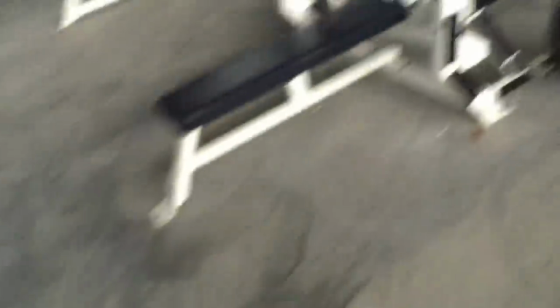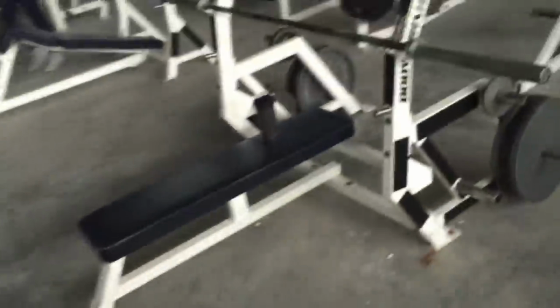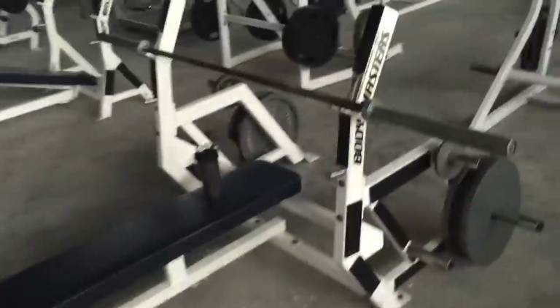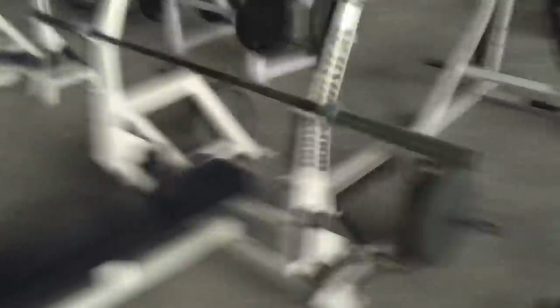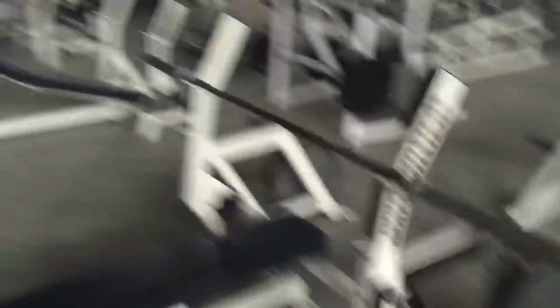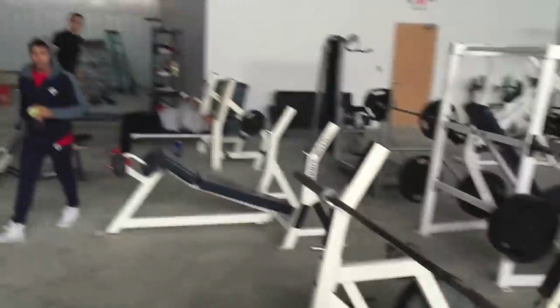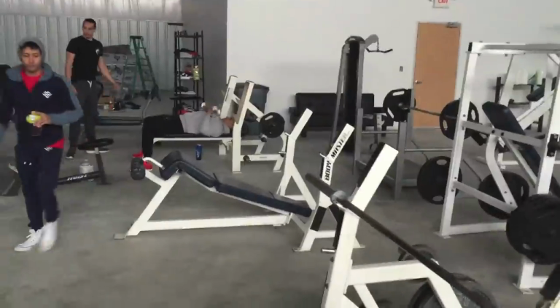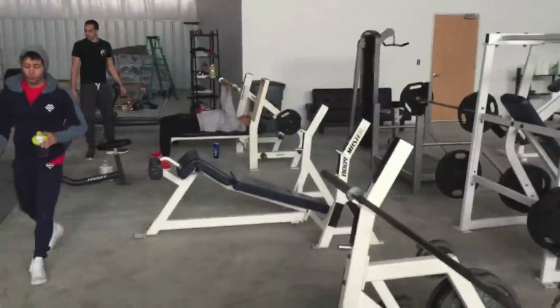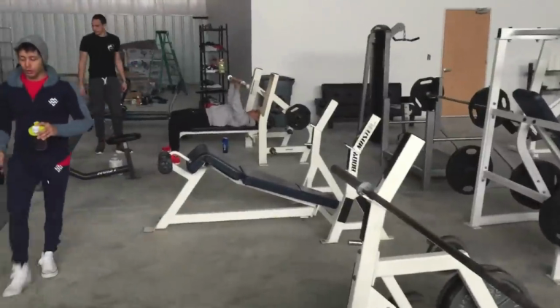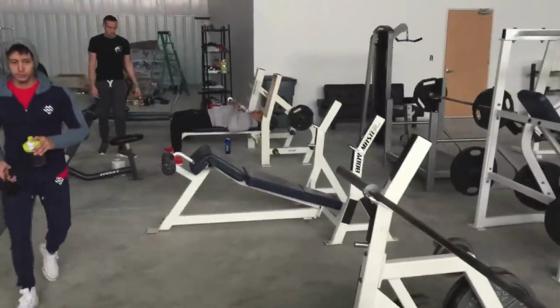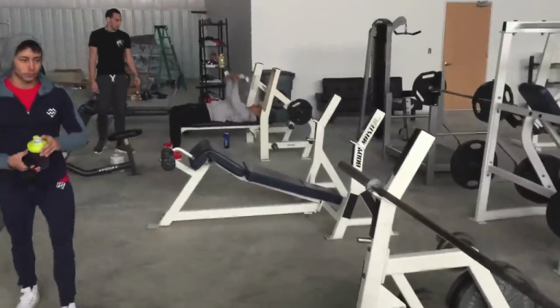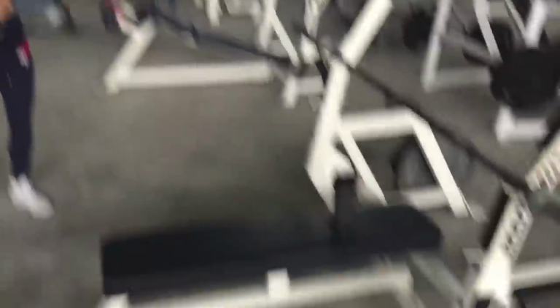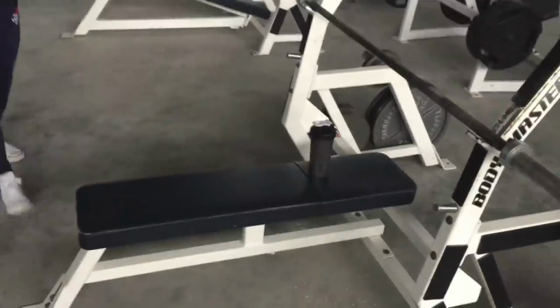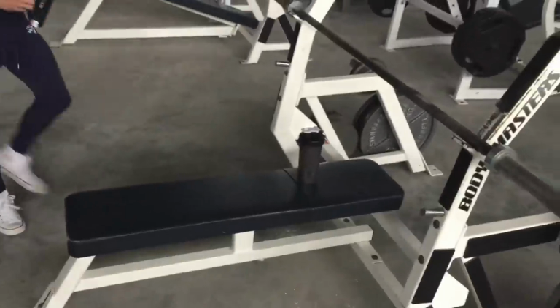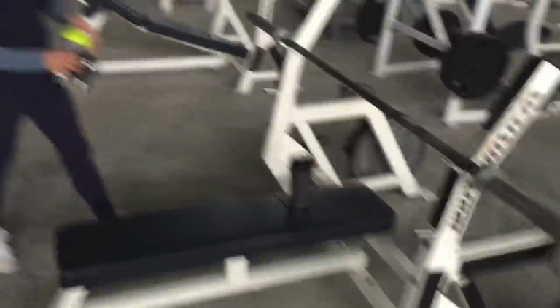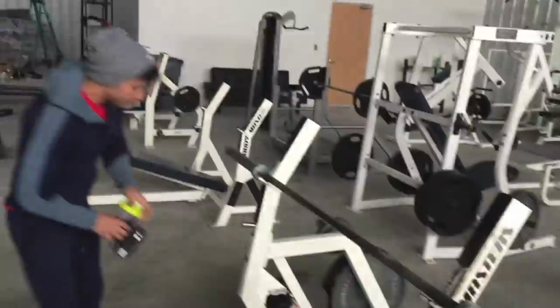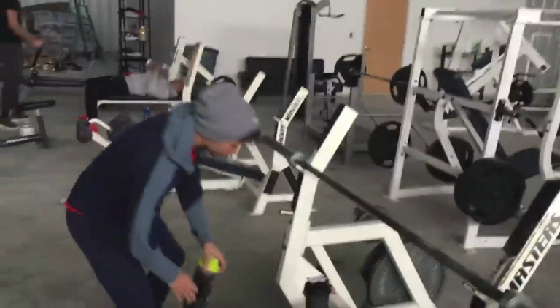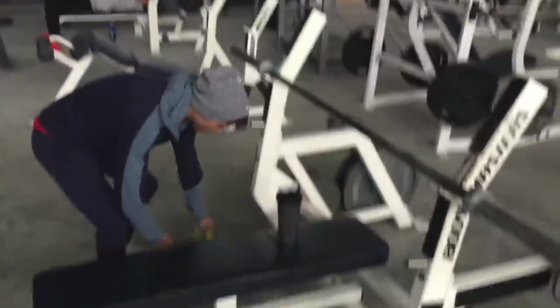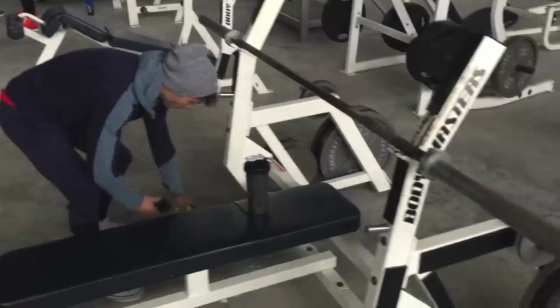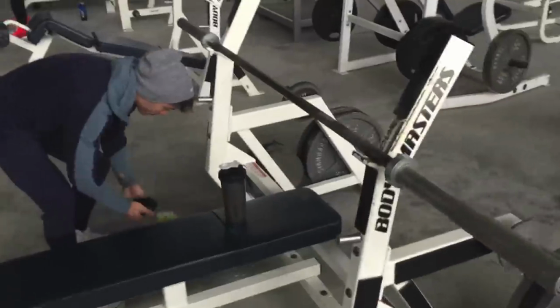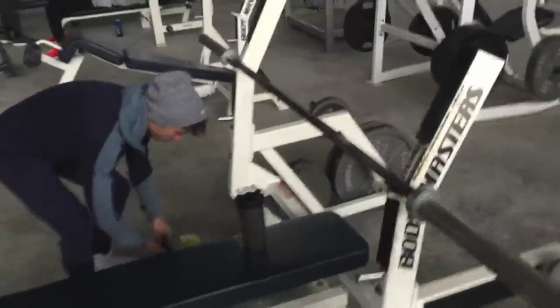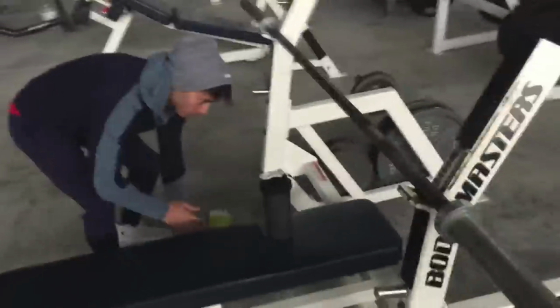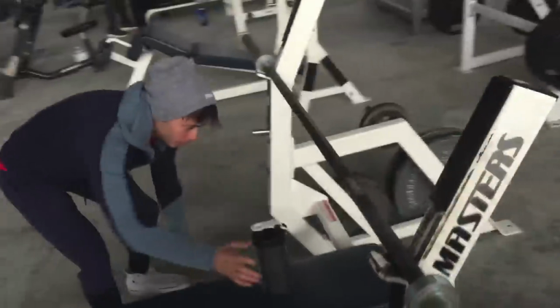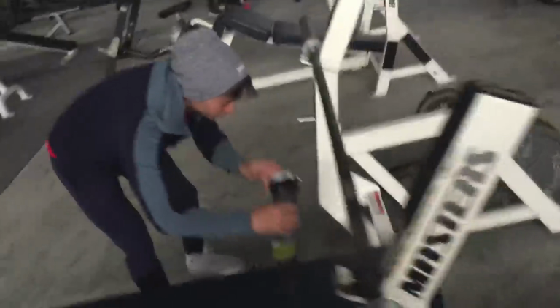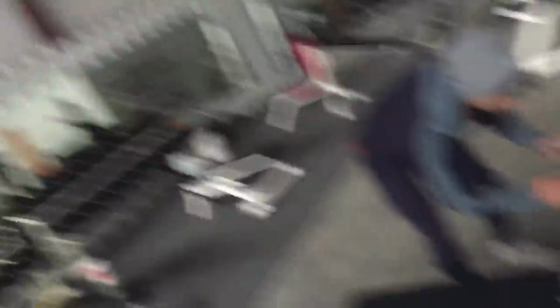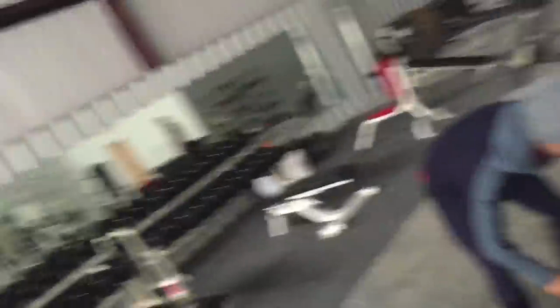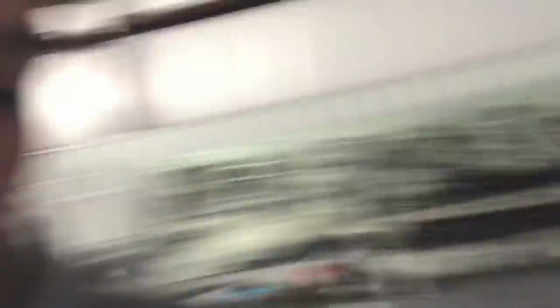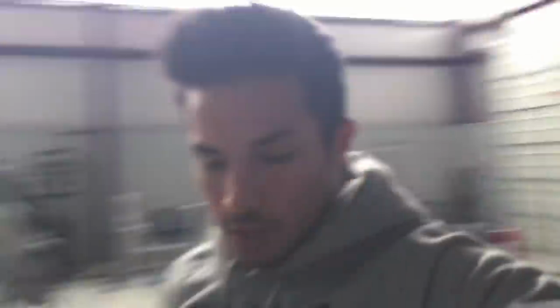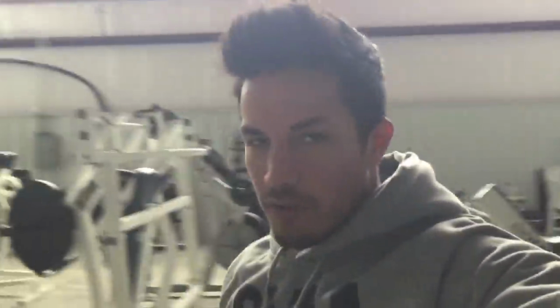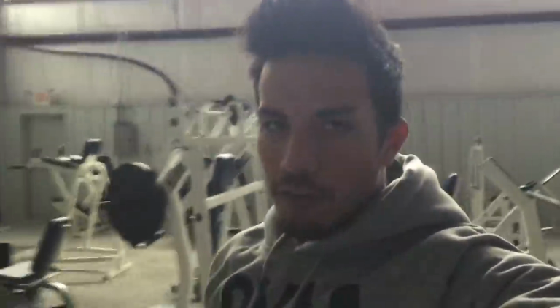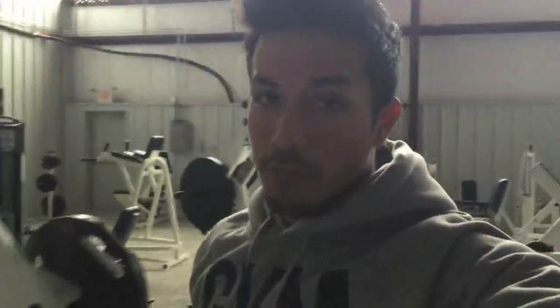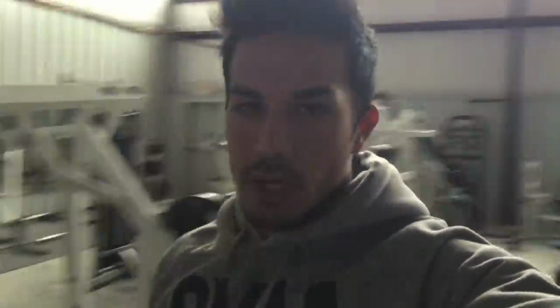We're going to divide it — two people on each flat bench over there. Raymond and Carlos are working over there, we're going to work over here. Let's get it done. We're going to be doing three sets of five today — 275. See if we can do it.